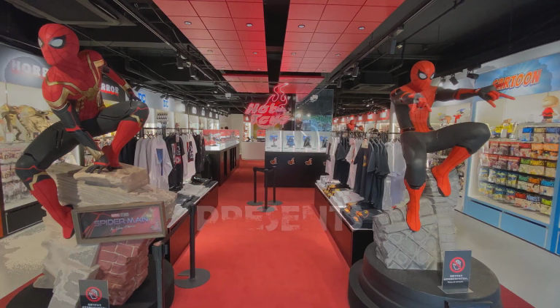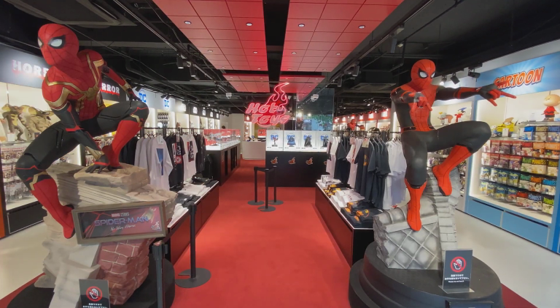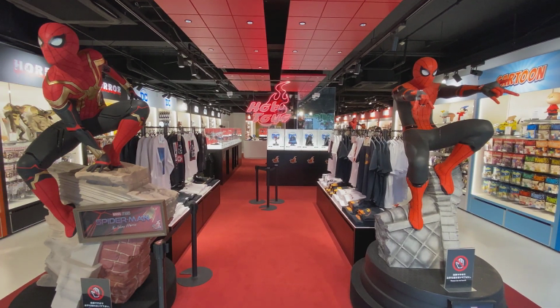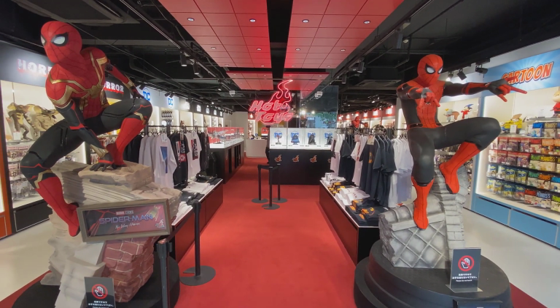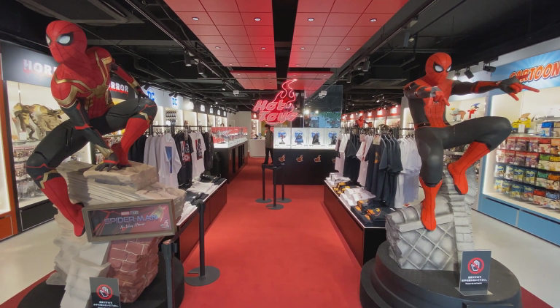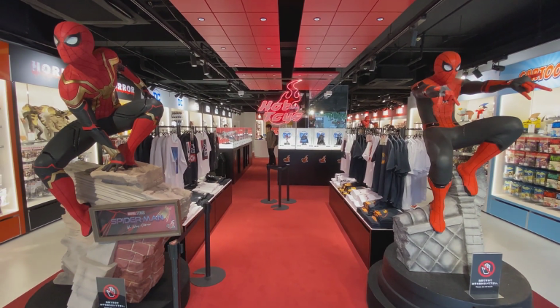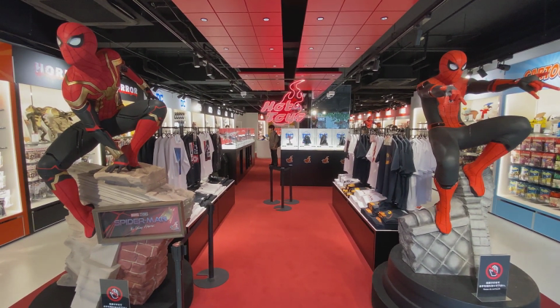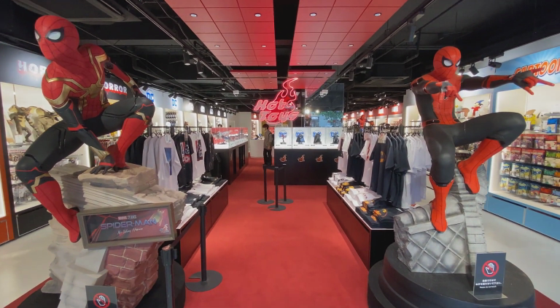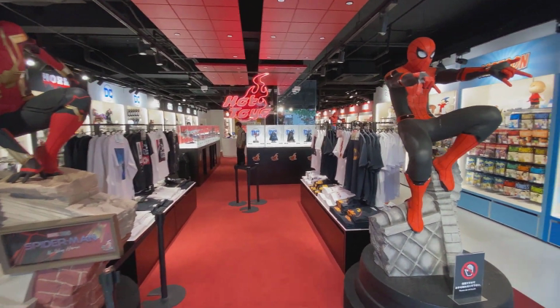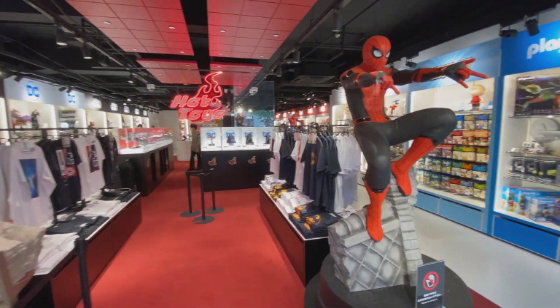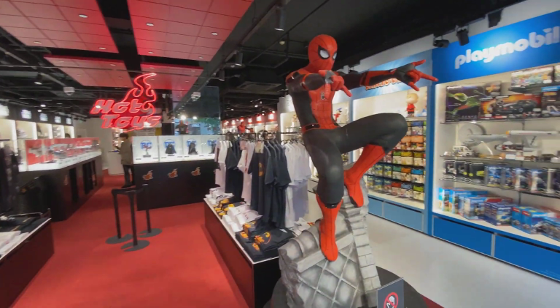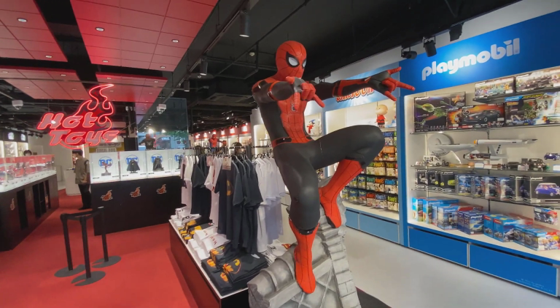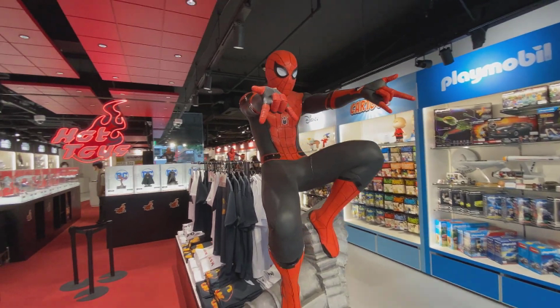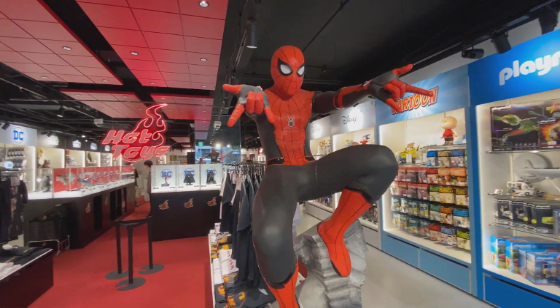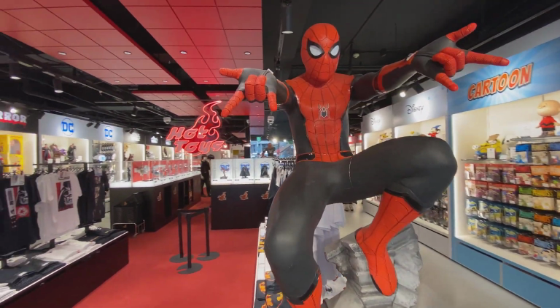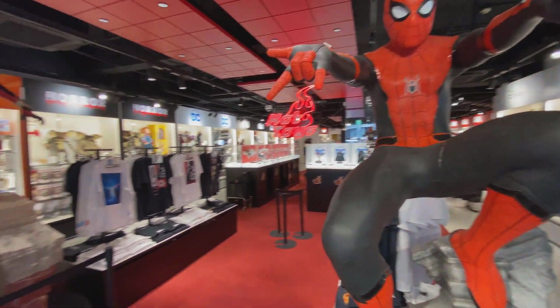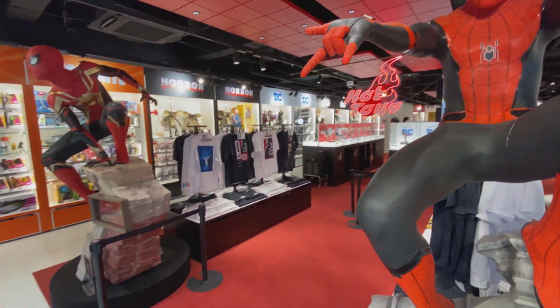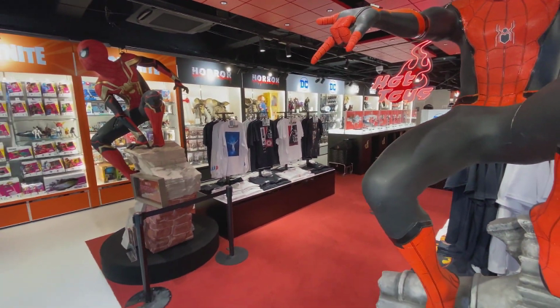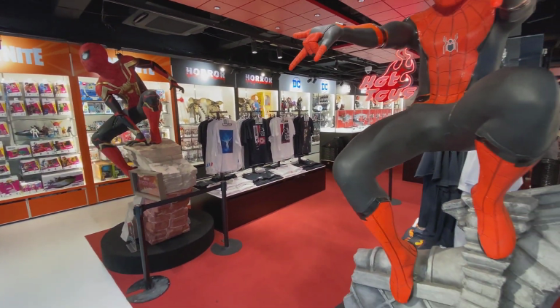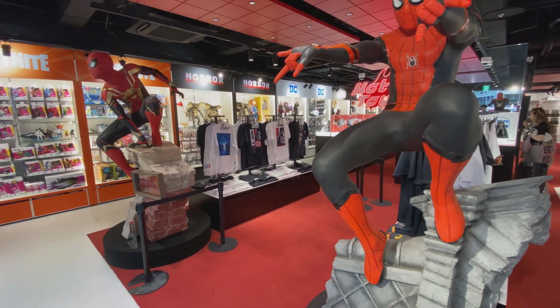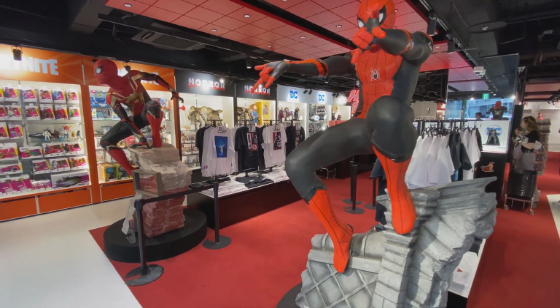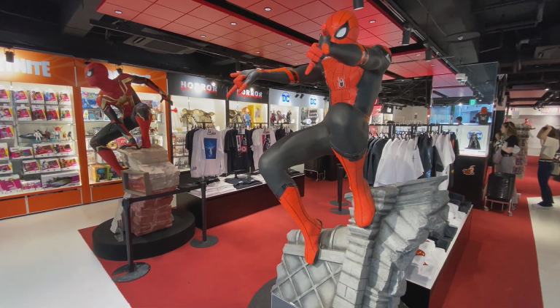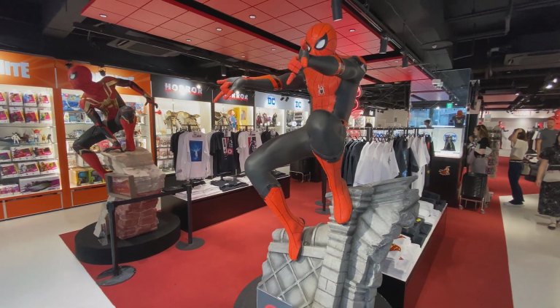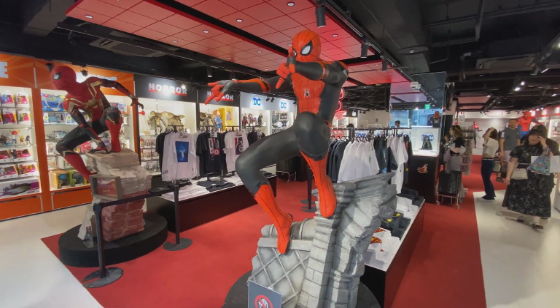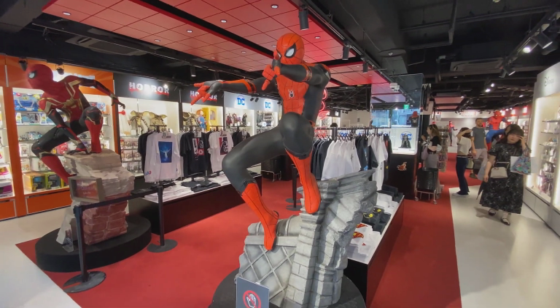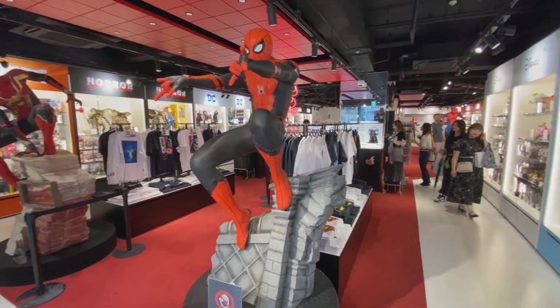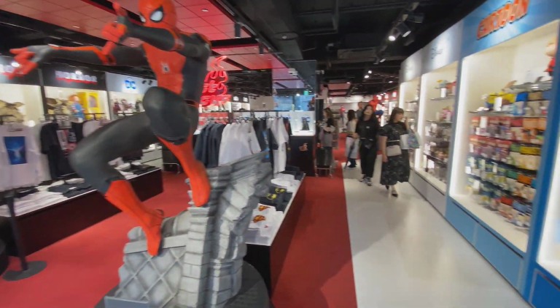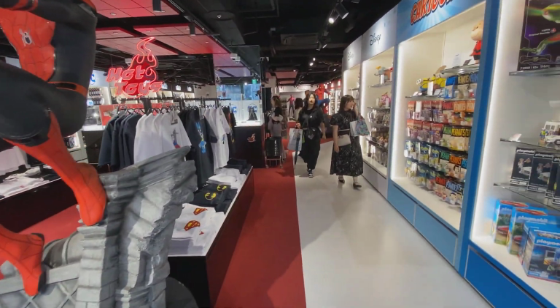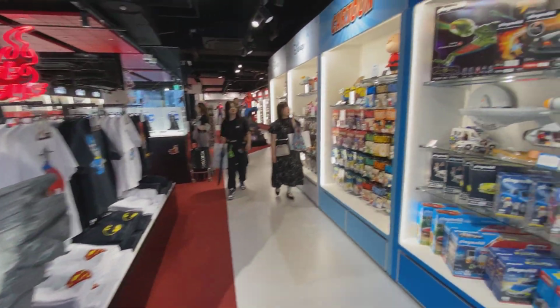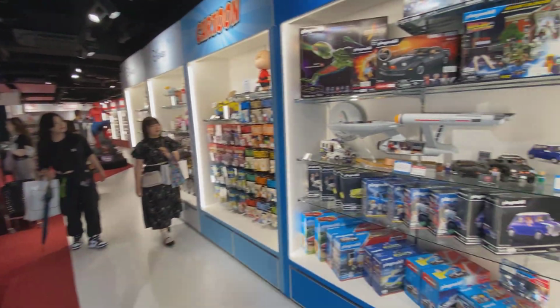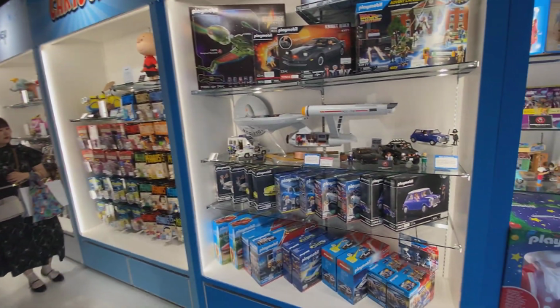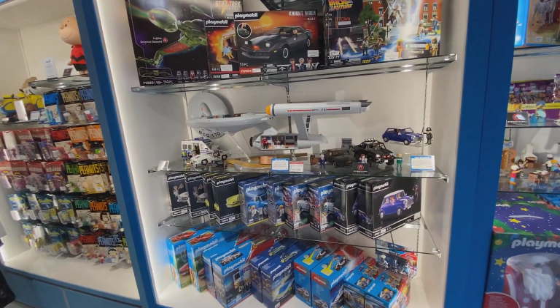Hey everyone, thanks for checking out the video. This is the Toy Sapiens 'Swing into the Spider-Verse' event. As you can see, we have a couple of Spider-Men greeting us as we enter.